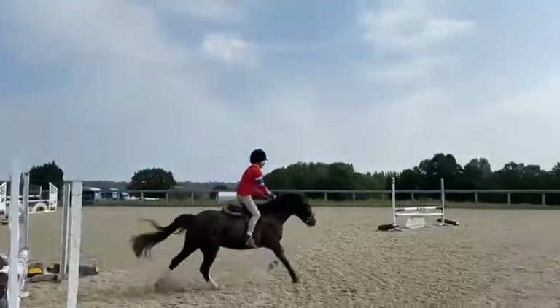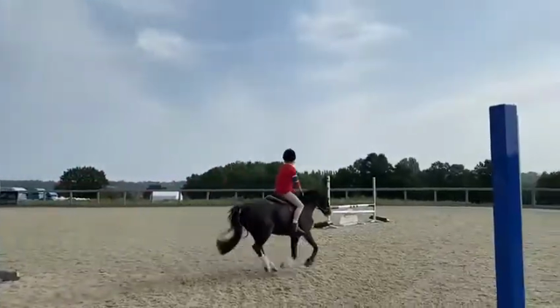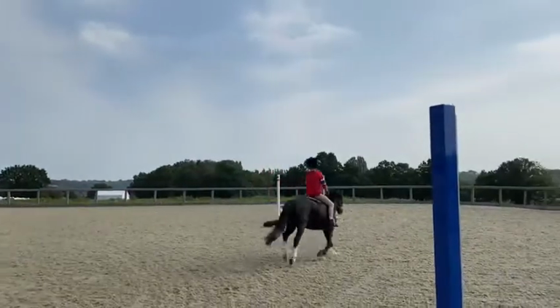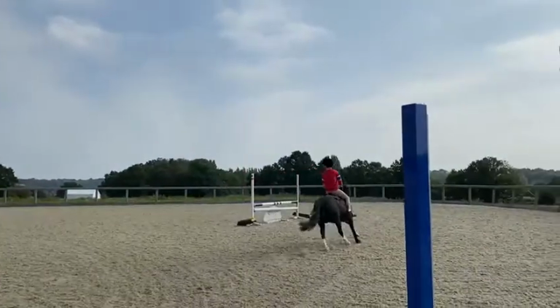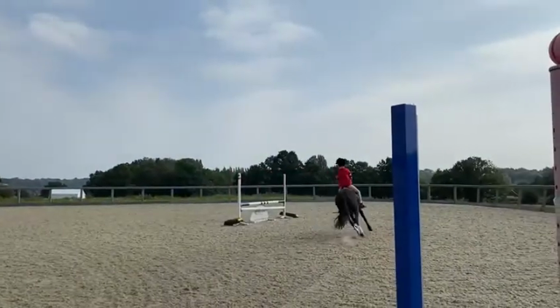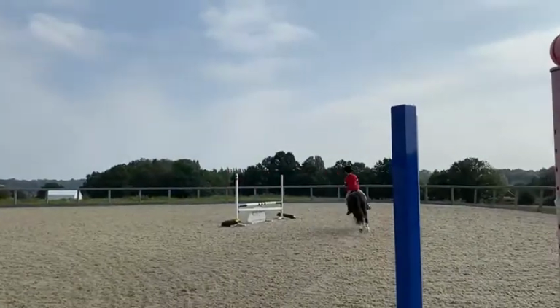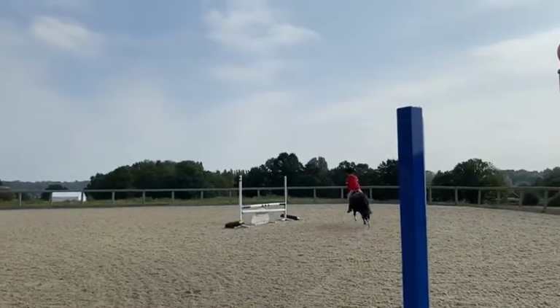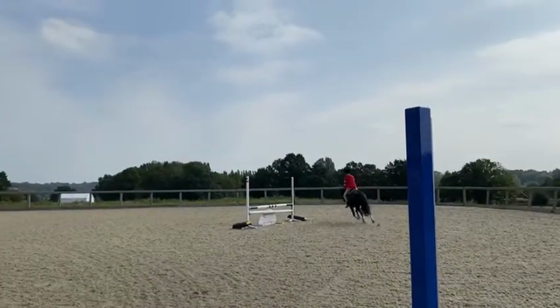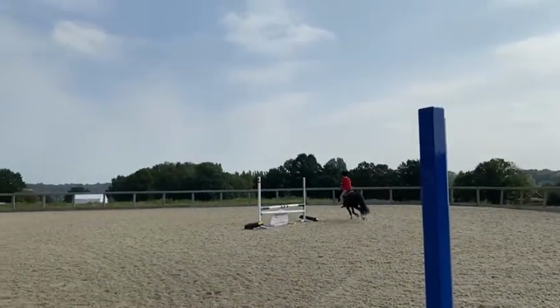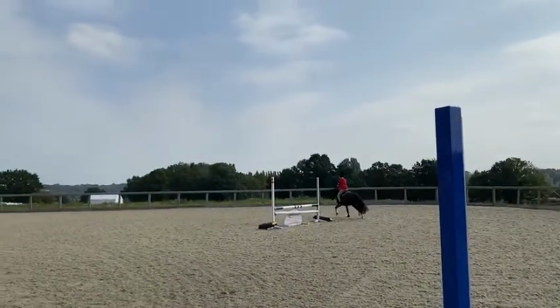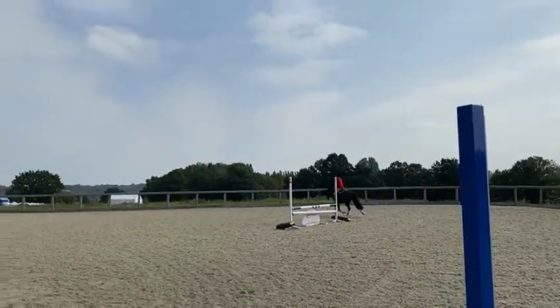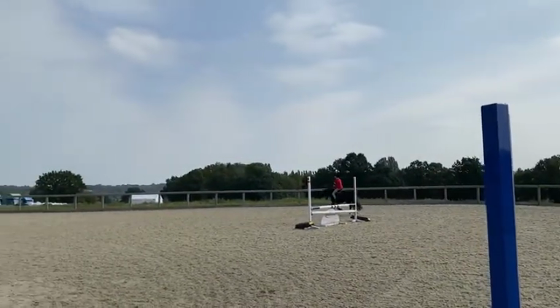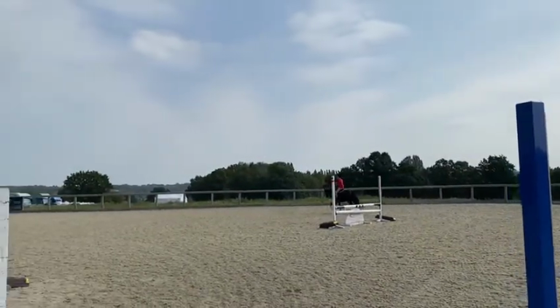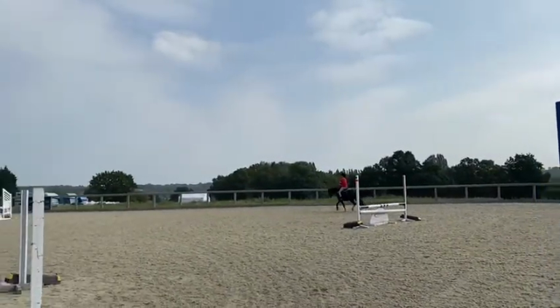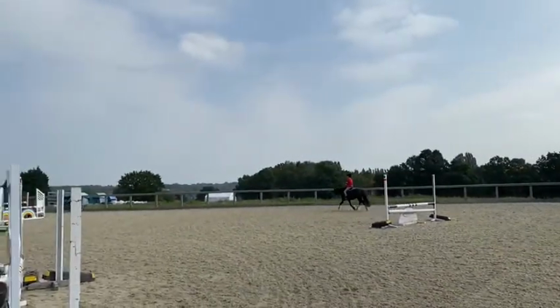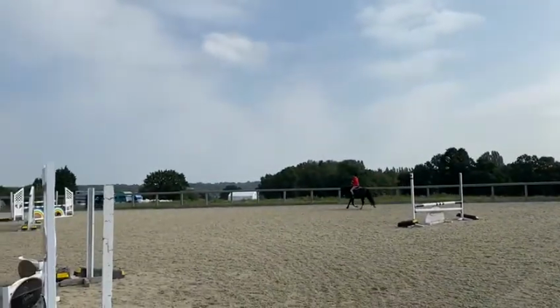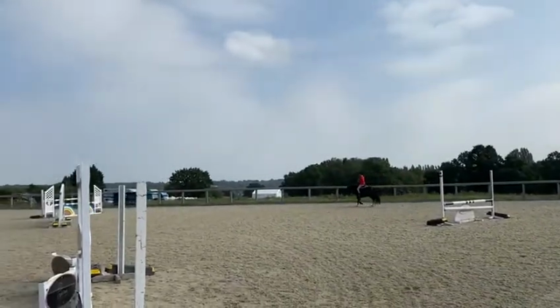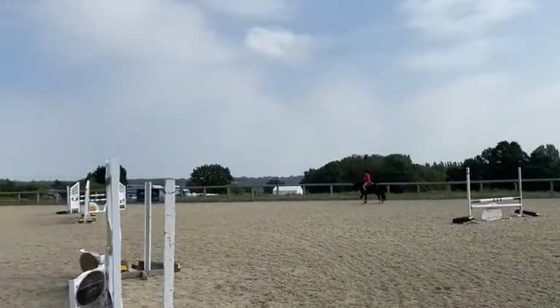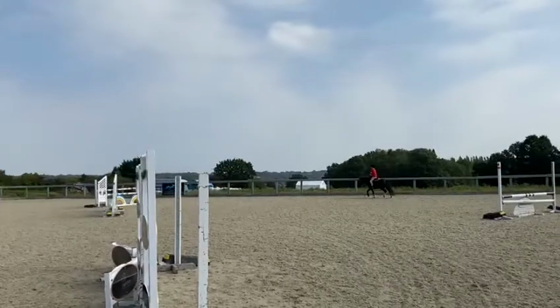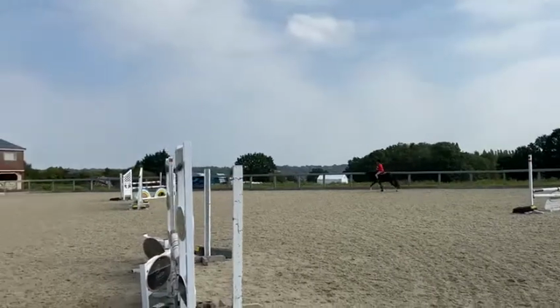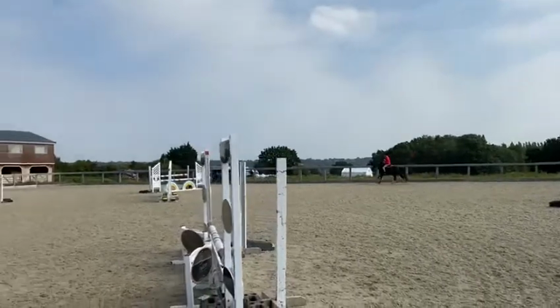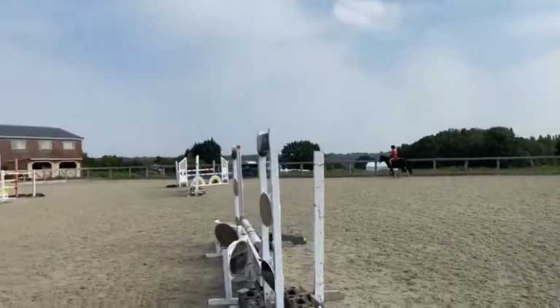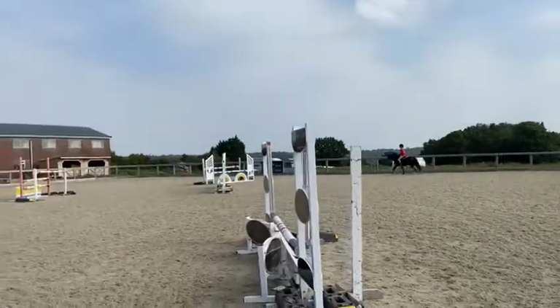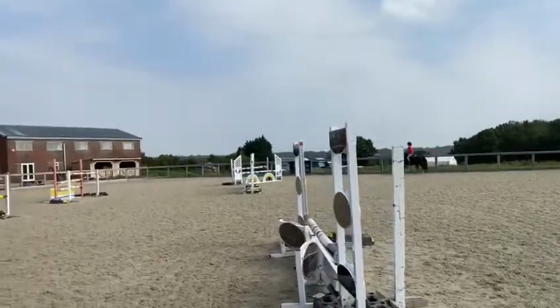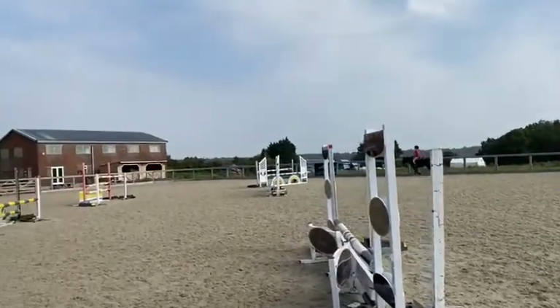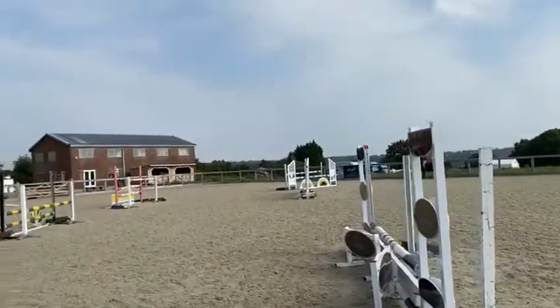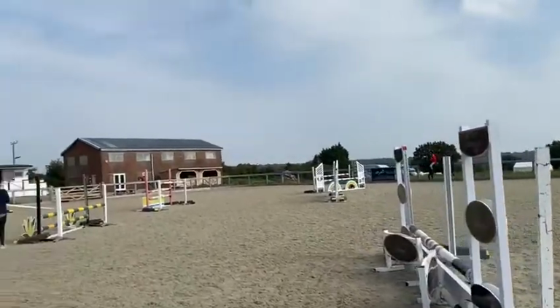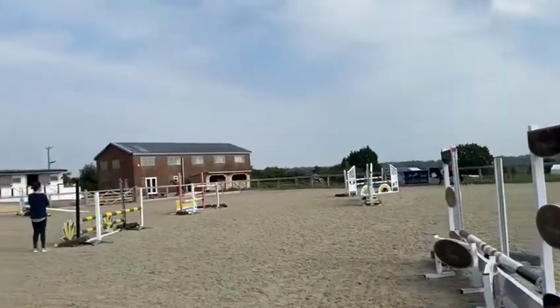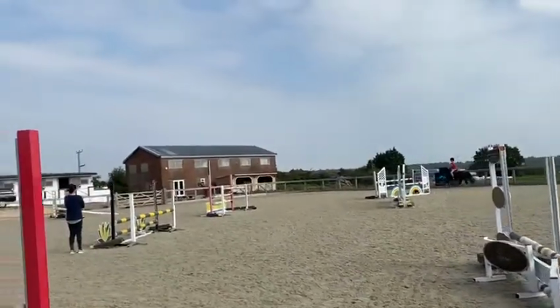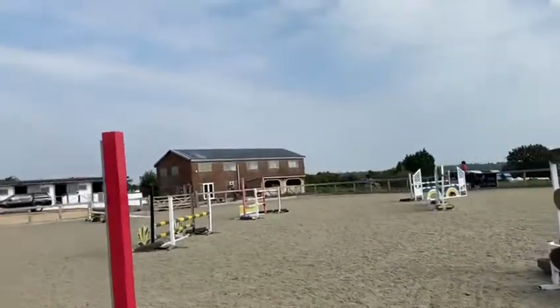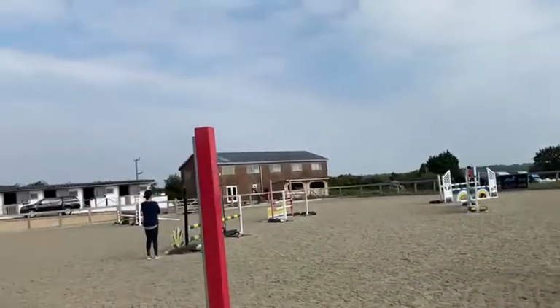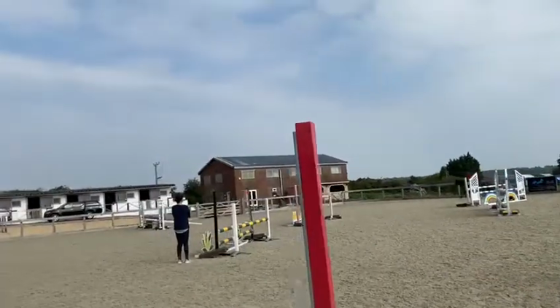Very good. Now, back to trot — just rebalance. And then get your caps back again. Good. Now, not too fast around this corner.